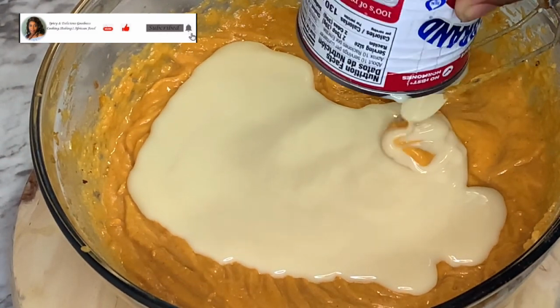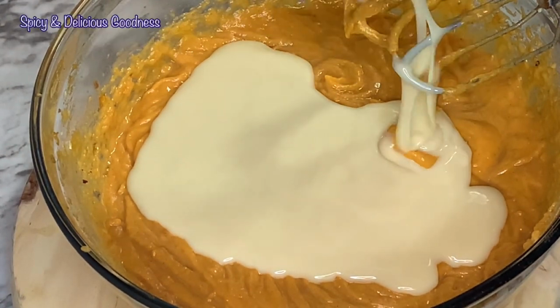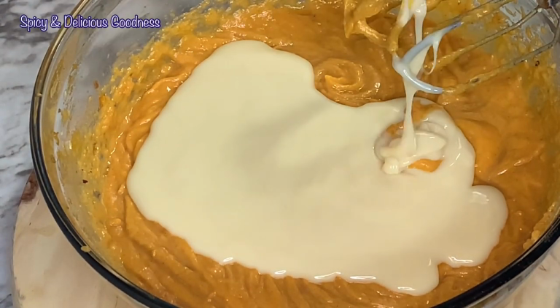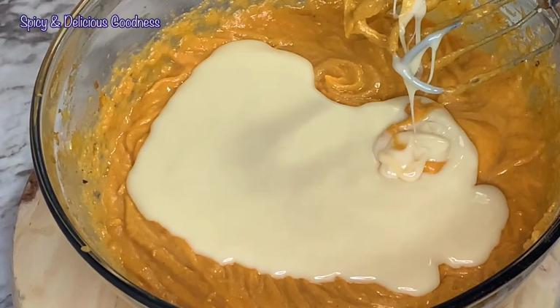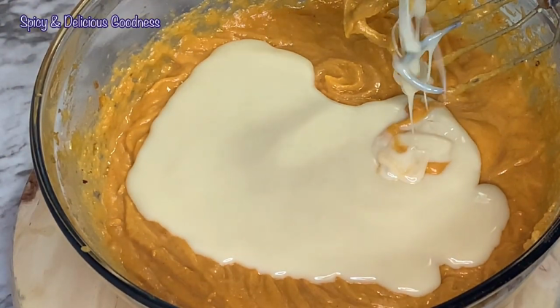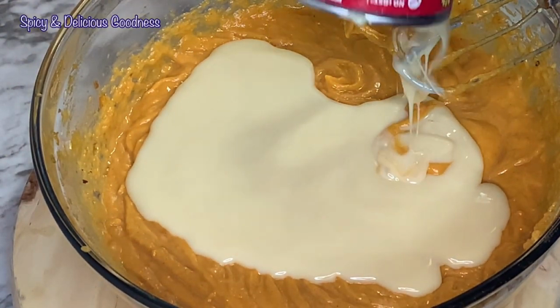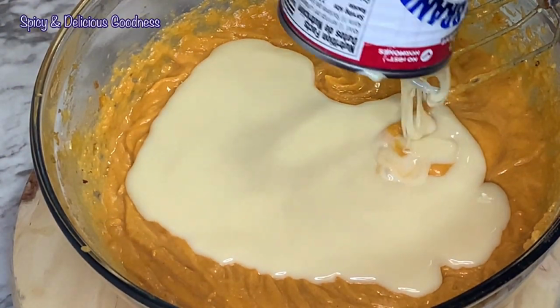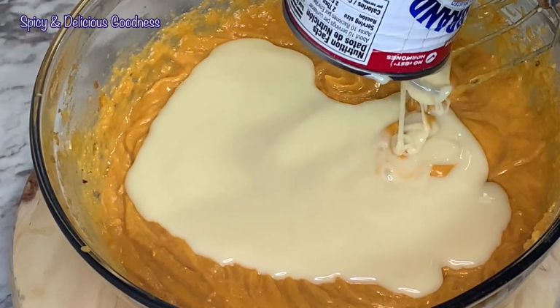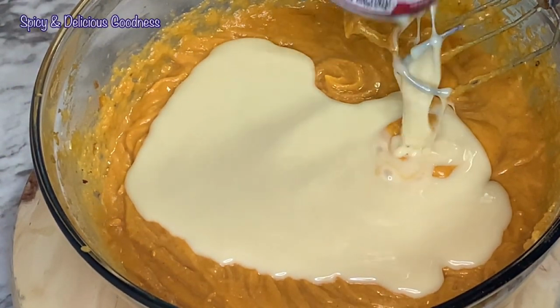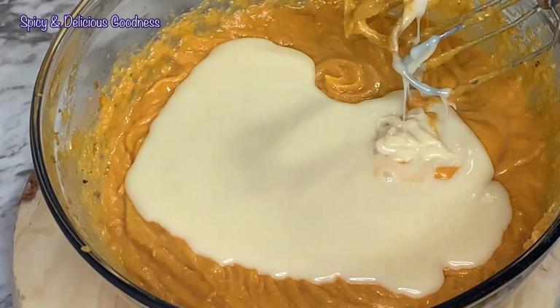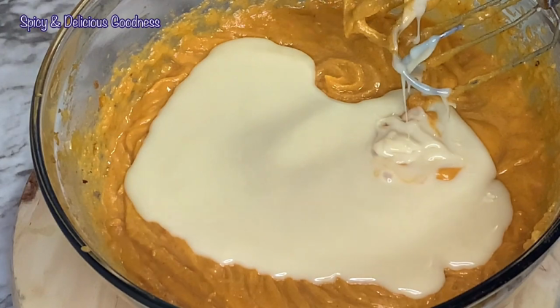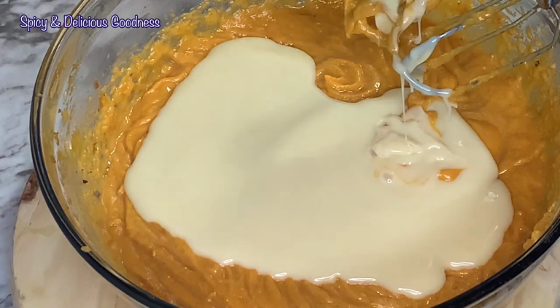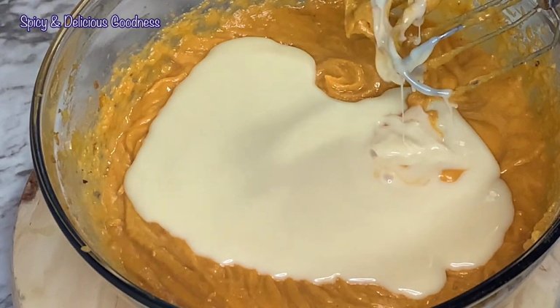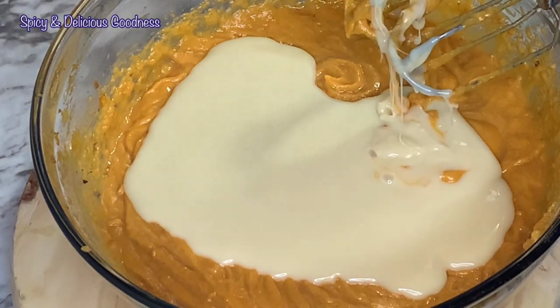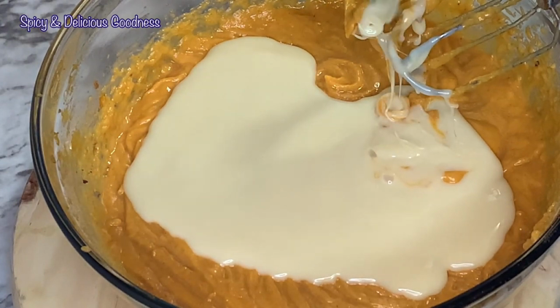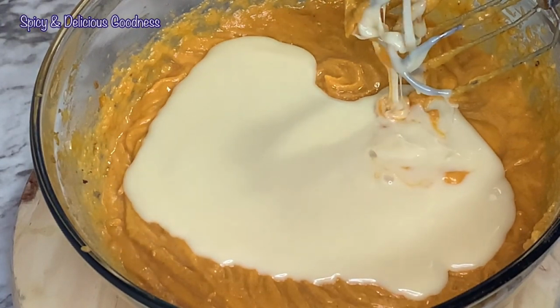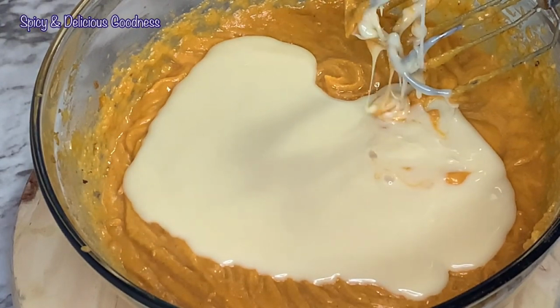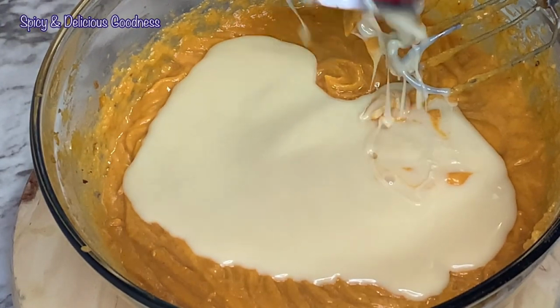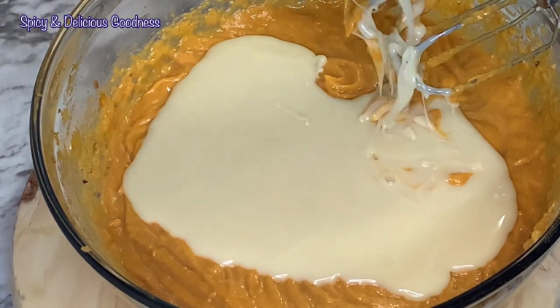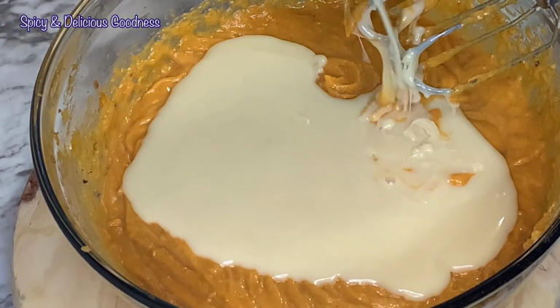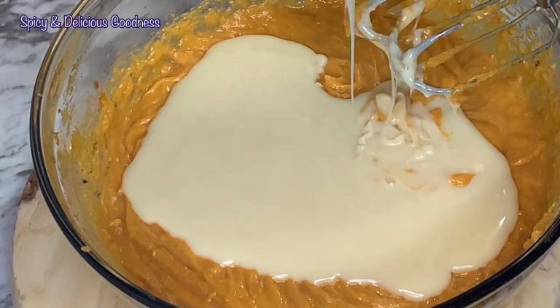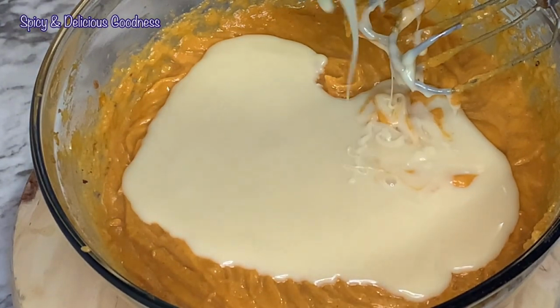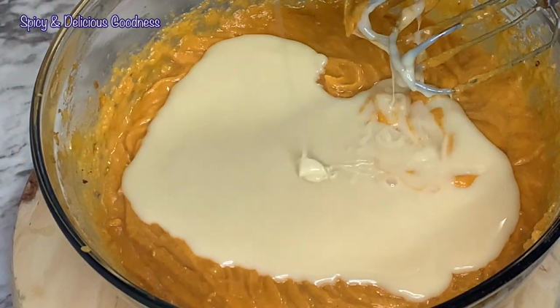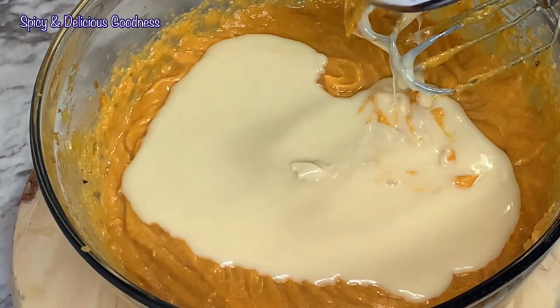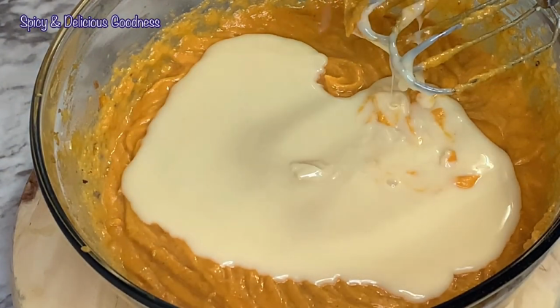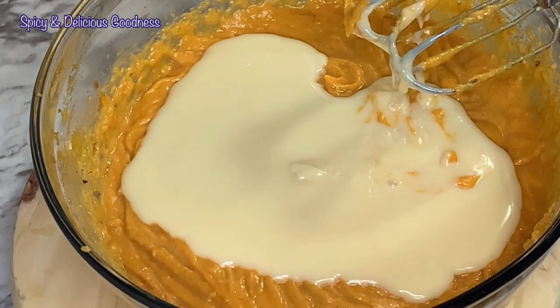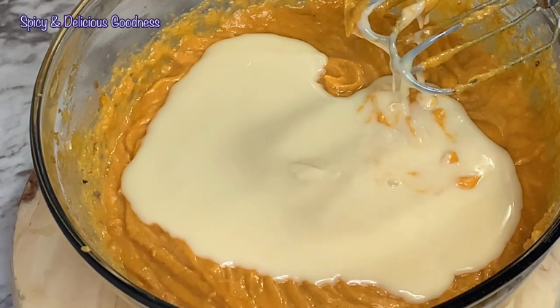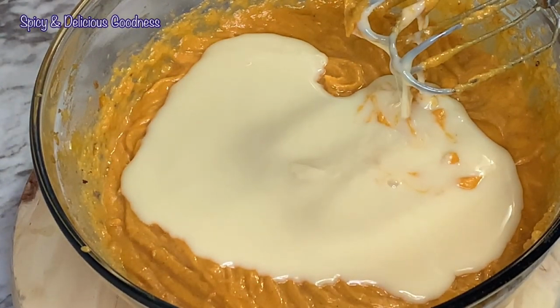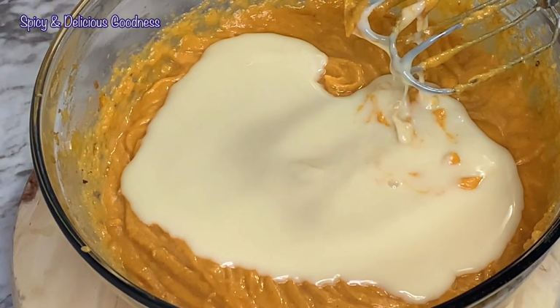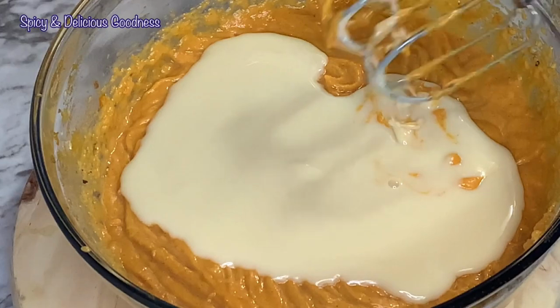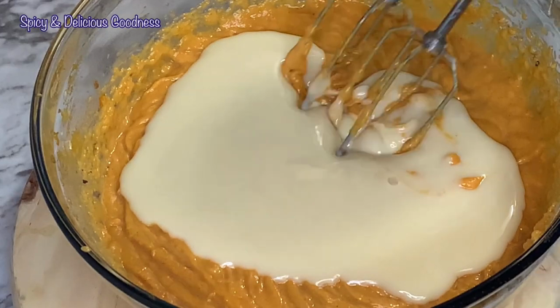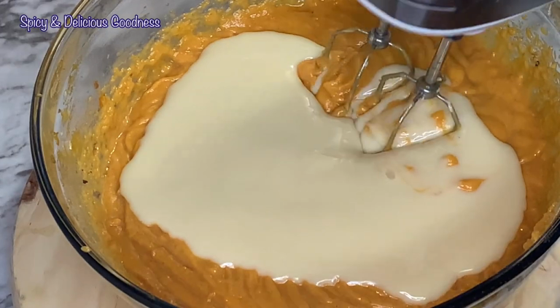I'll add a can of condensed milk and mix. This is the last ingredient.